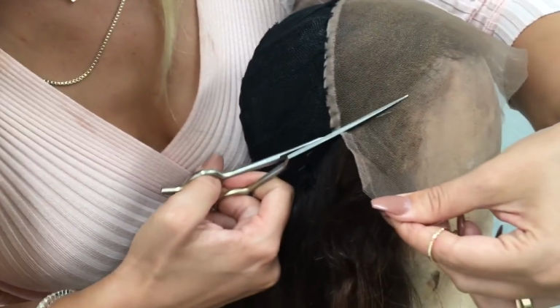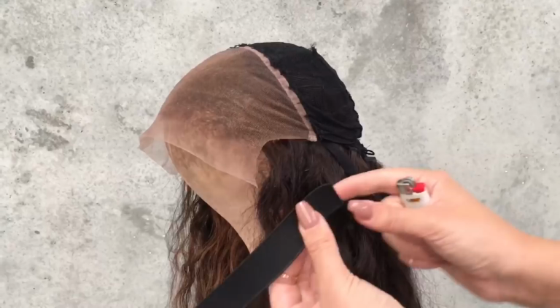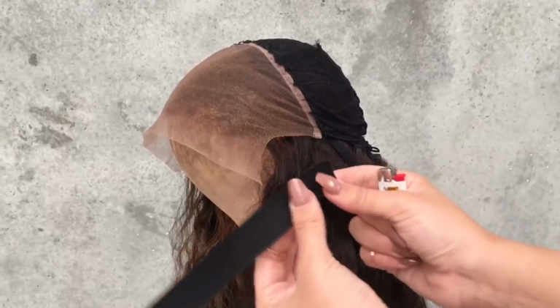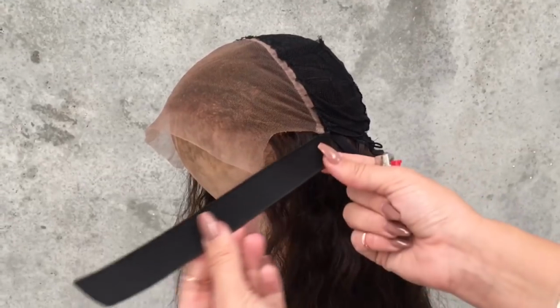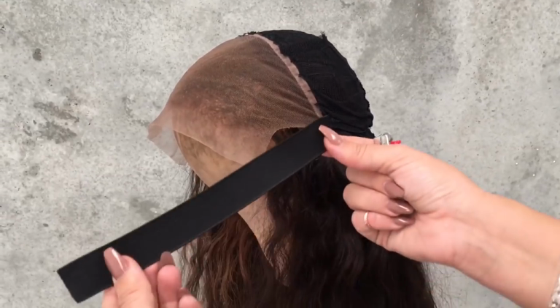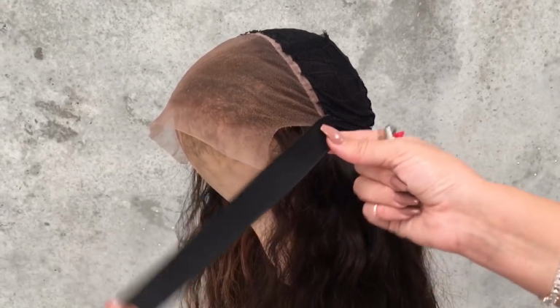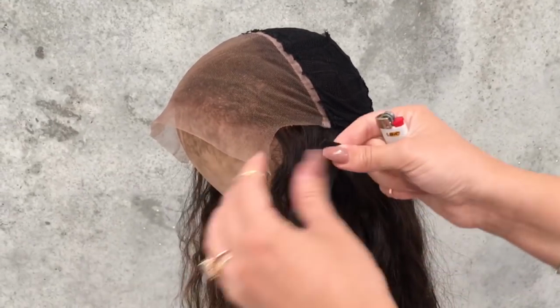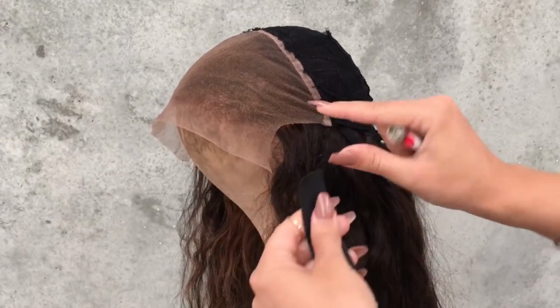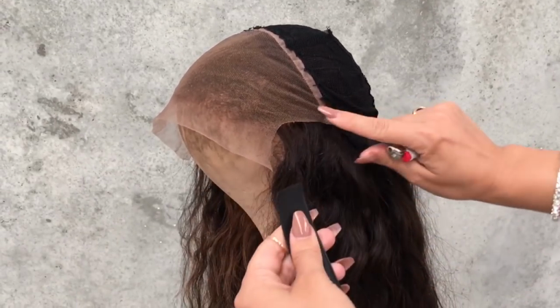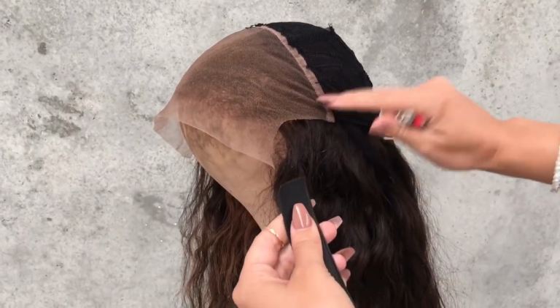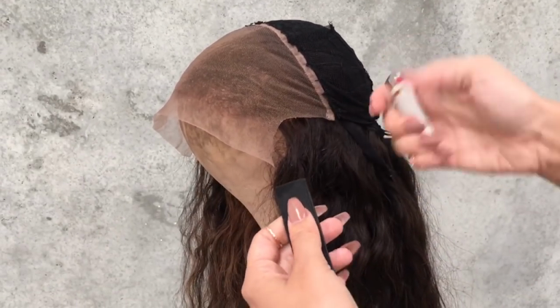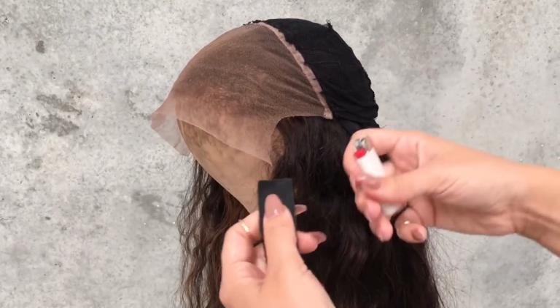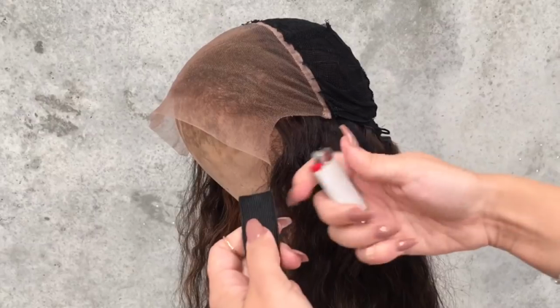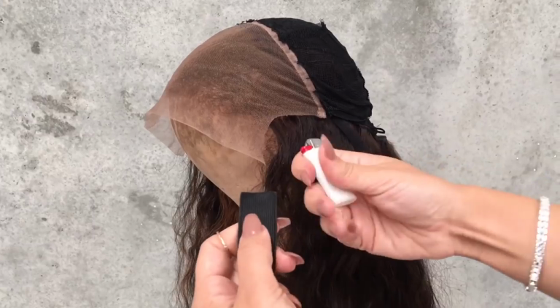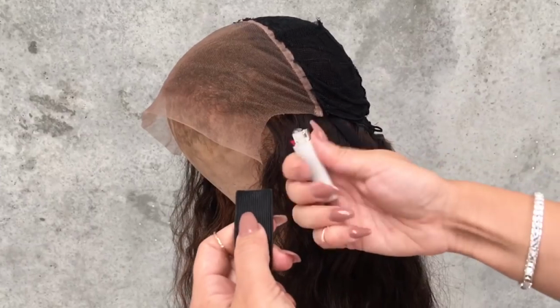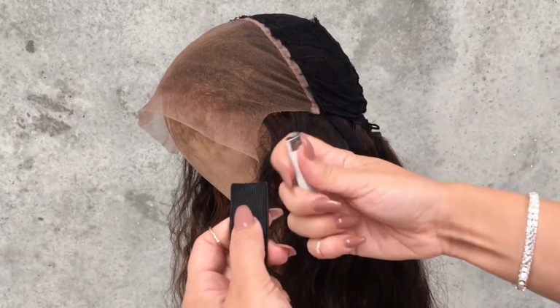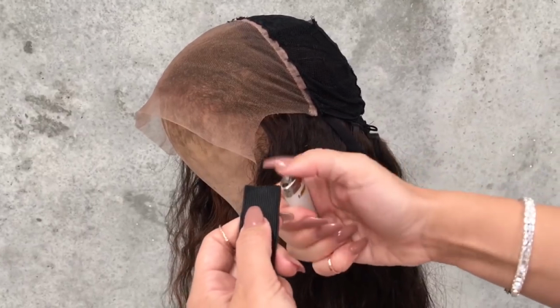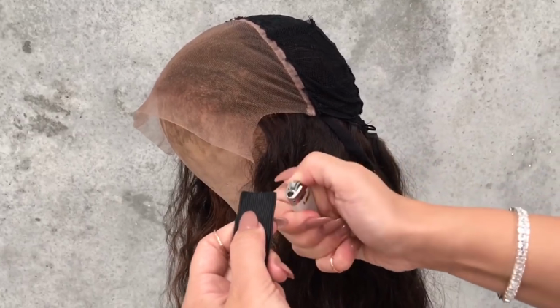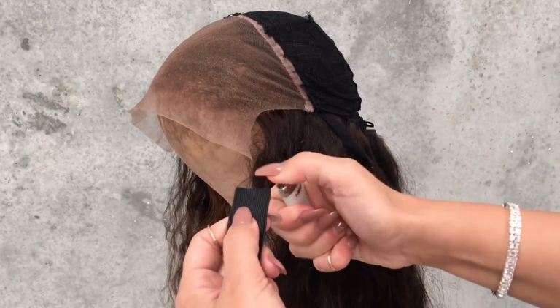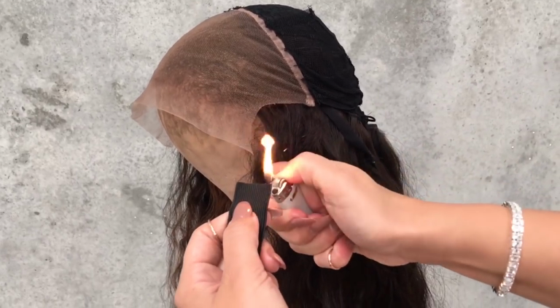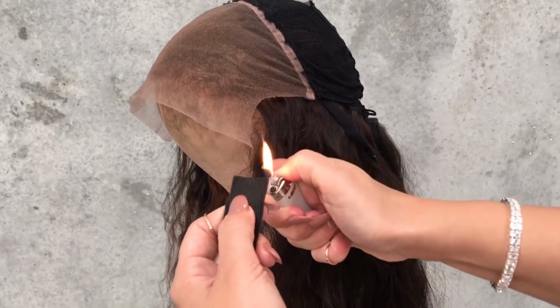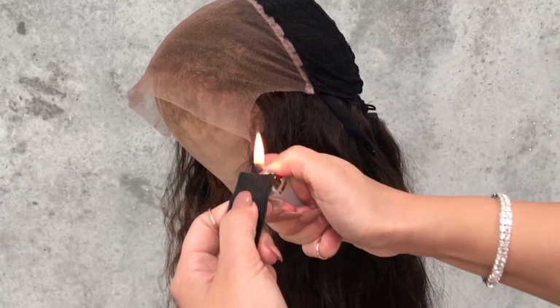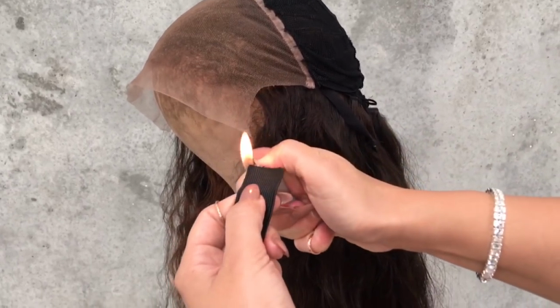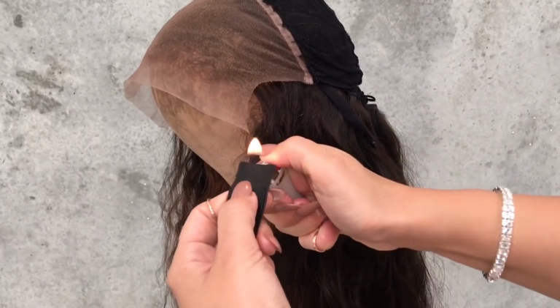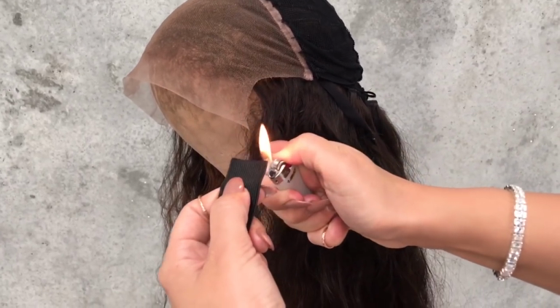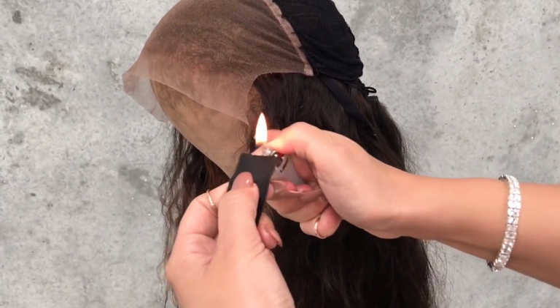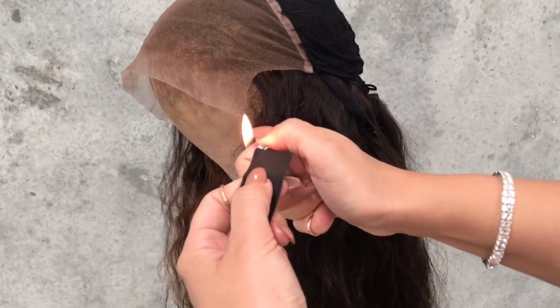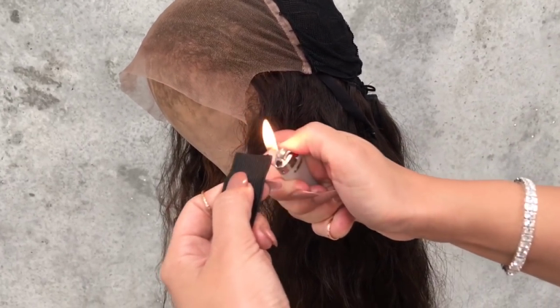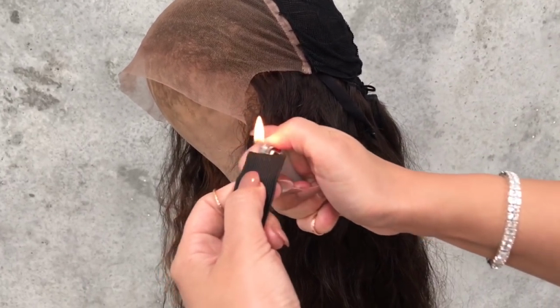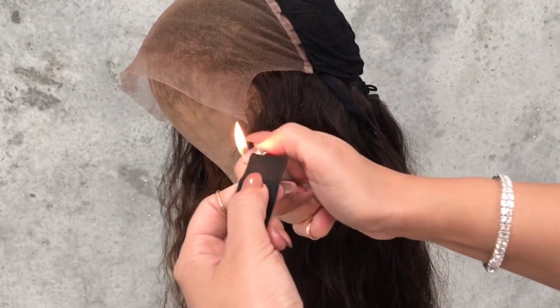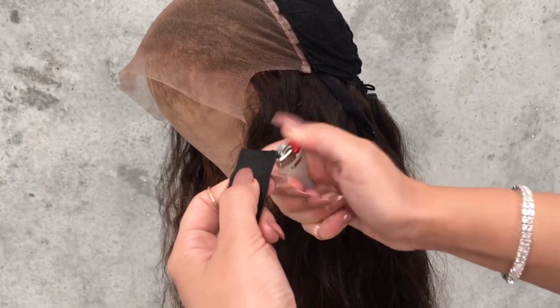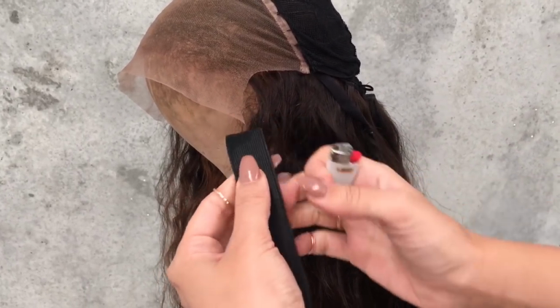When you're about to sew the elastic band onto the lace frontal, you want to make sure that you're burning the edges so it doesn't fray and the elastic band won't fall off.